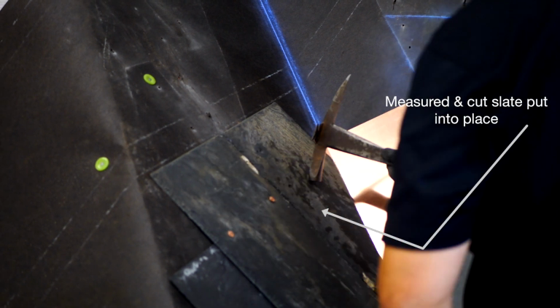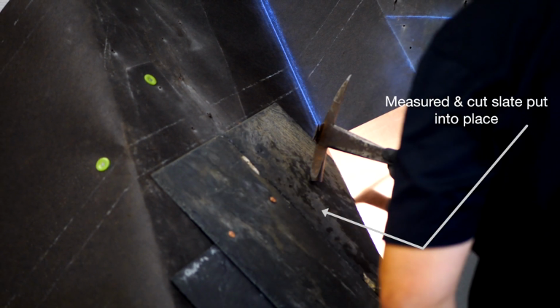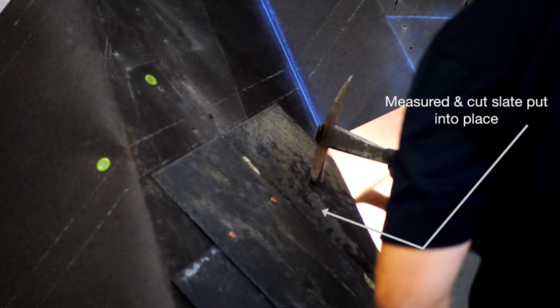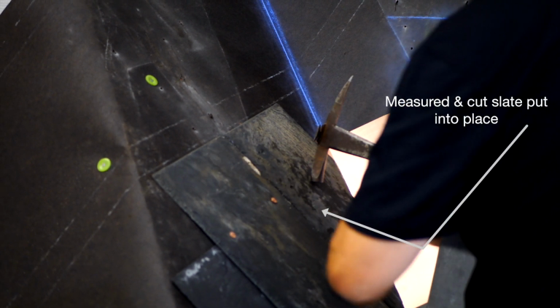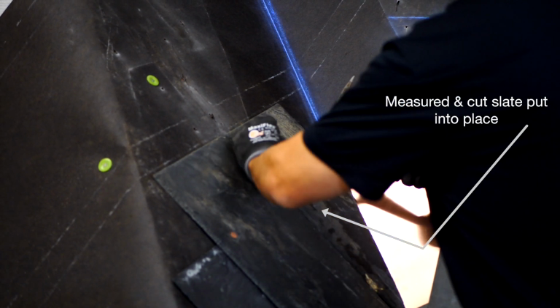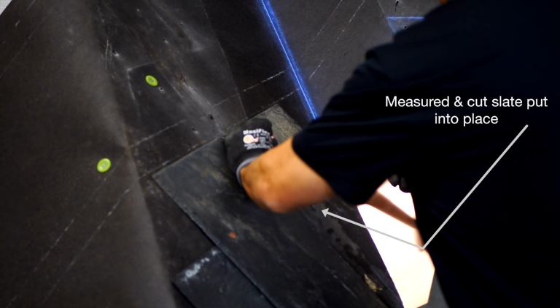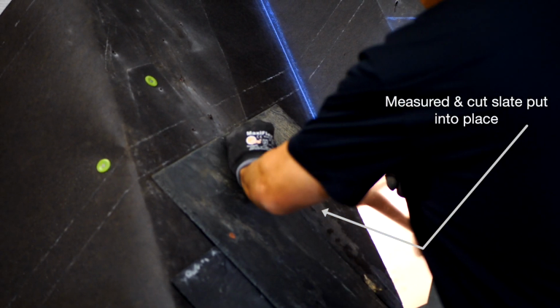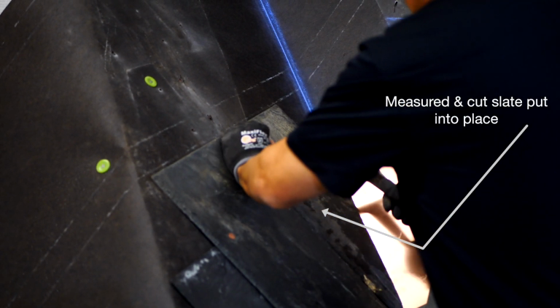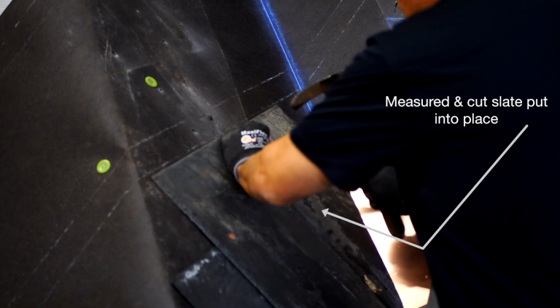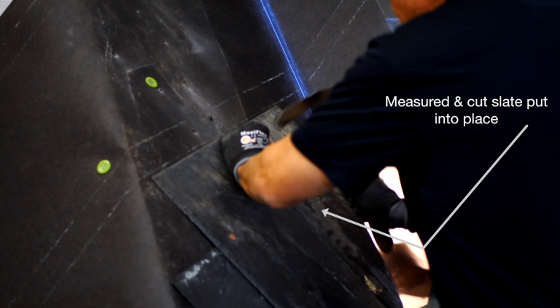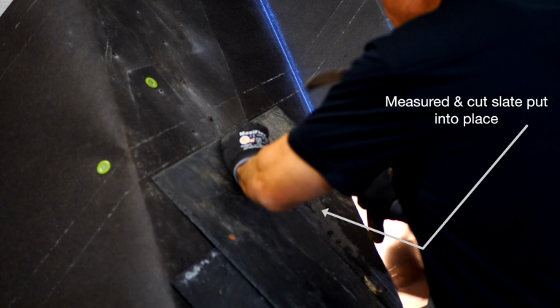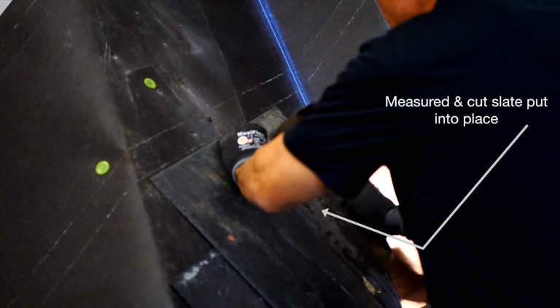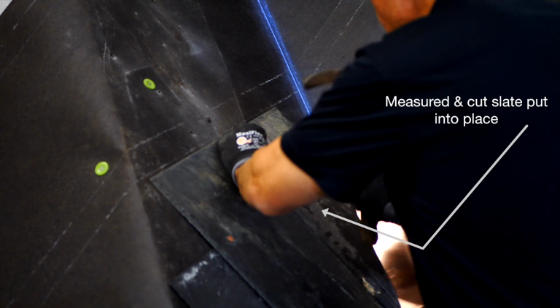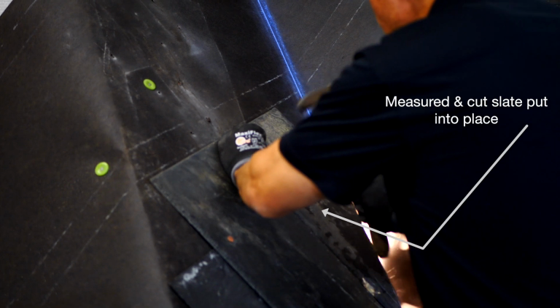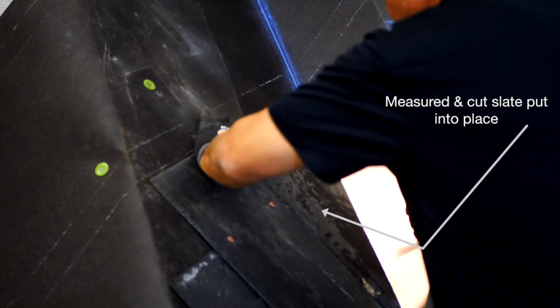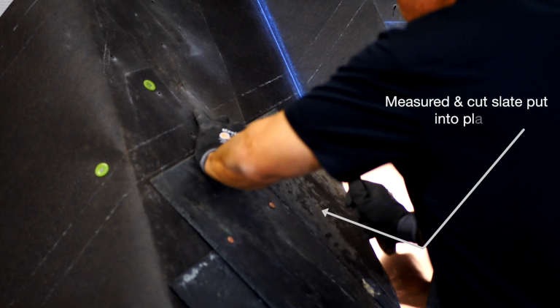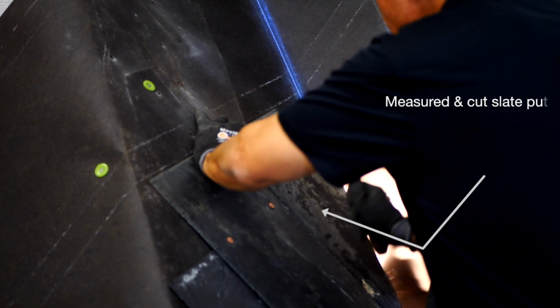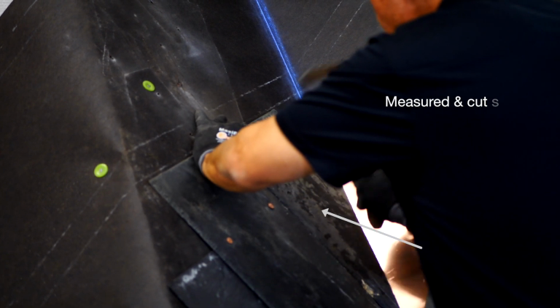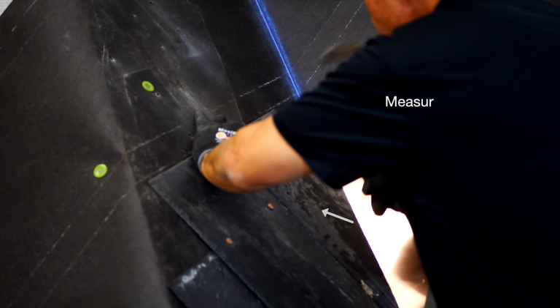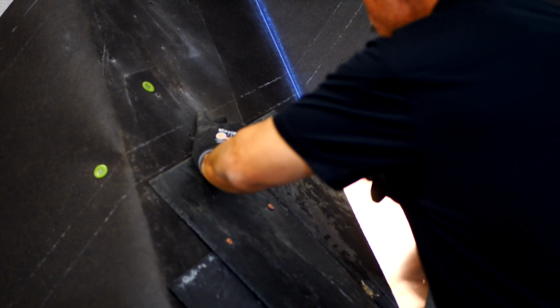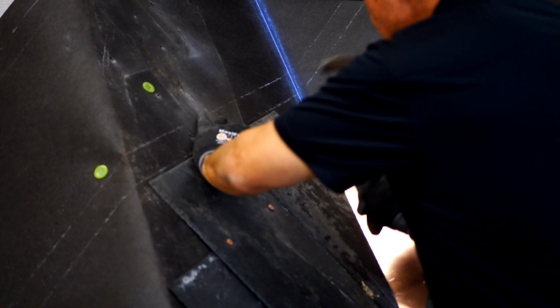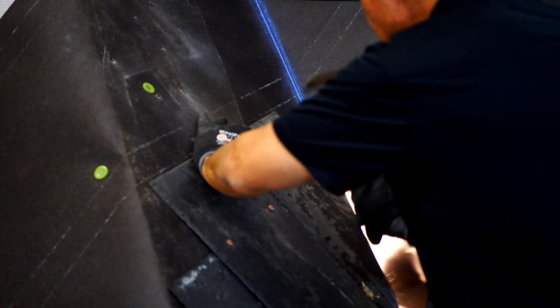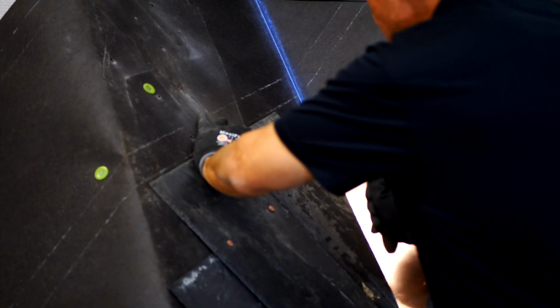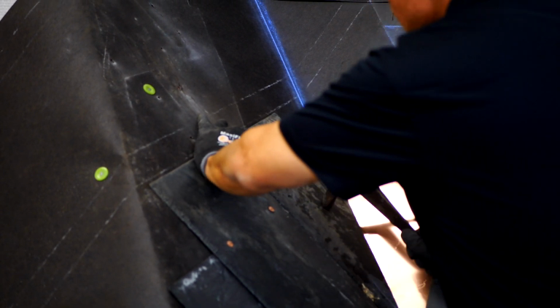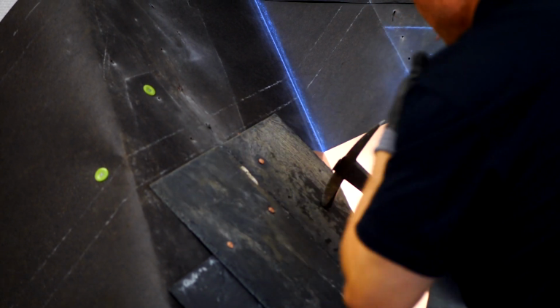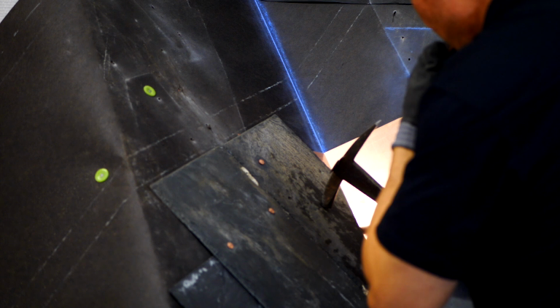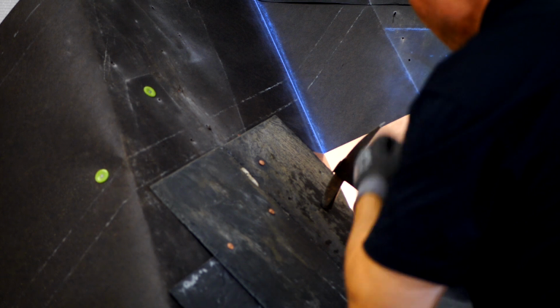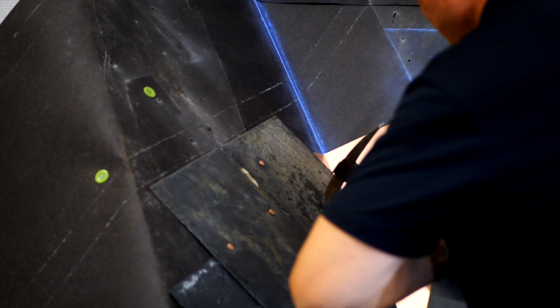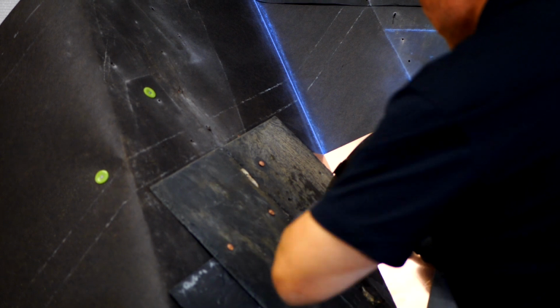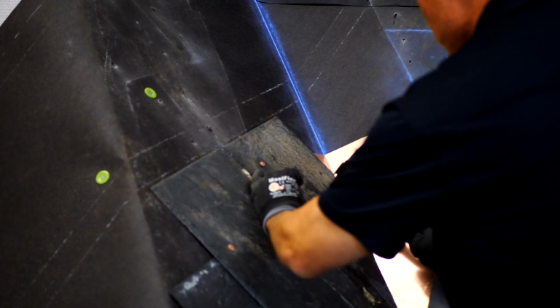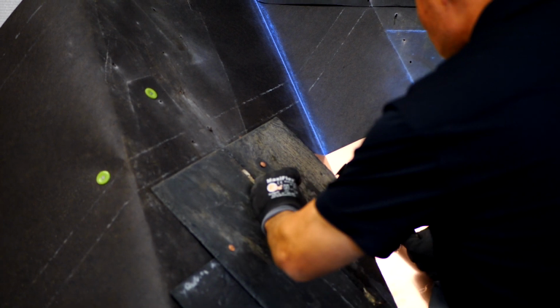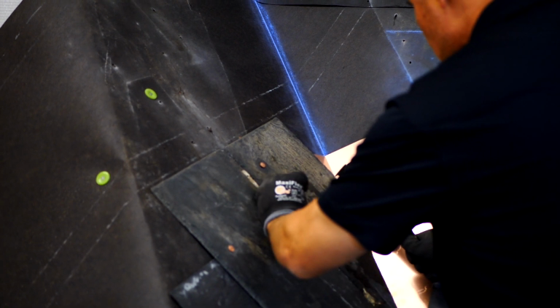It fits perfectly and now we can nail it into place, being careful to nail it perfectly so it's not too tight and the nail is not sticking up. The nail should be just flush with the slate.